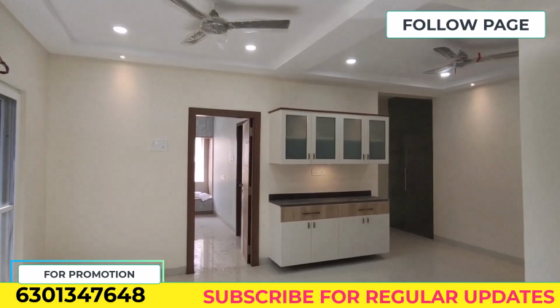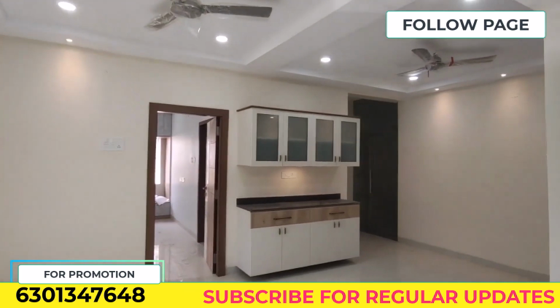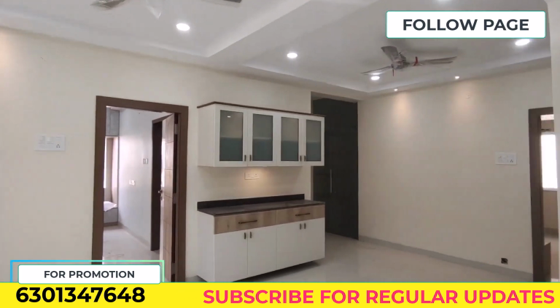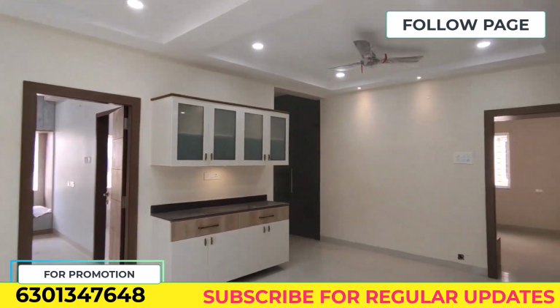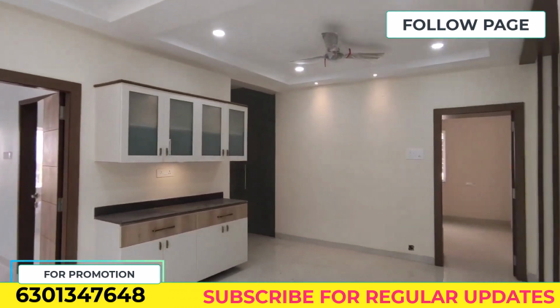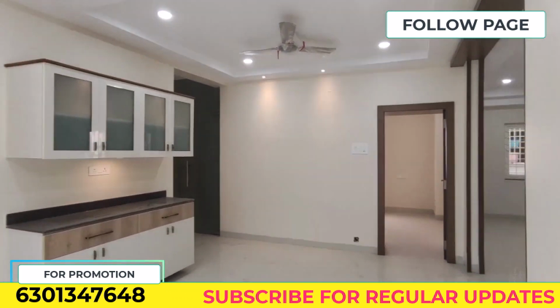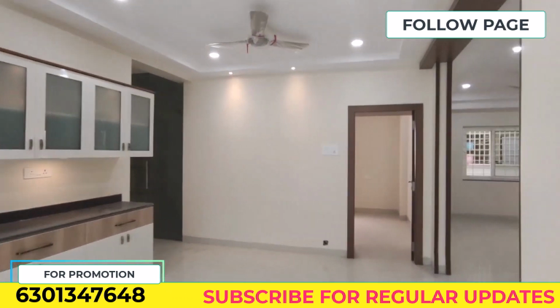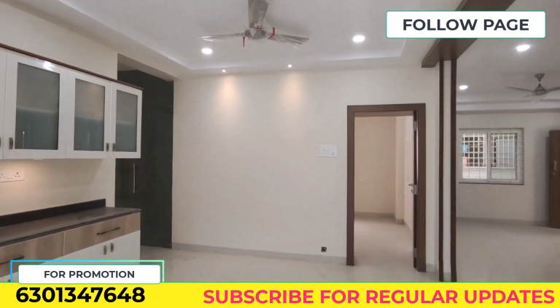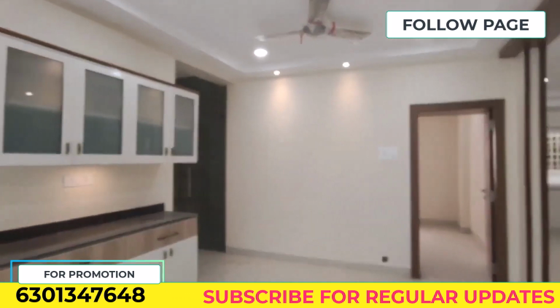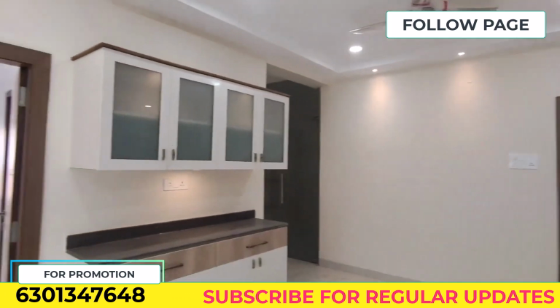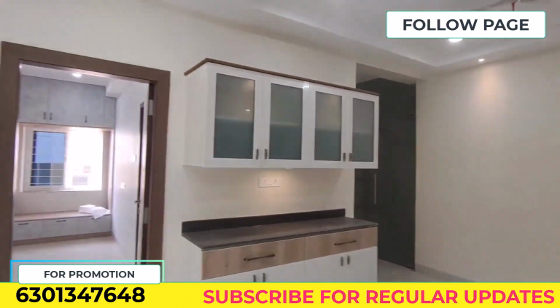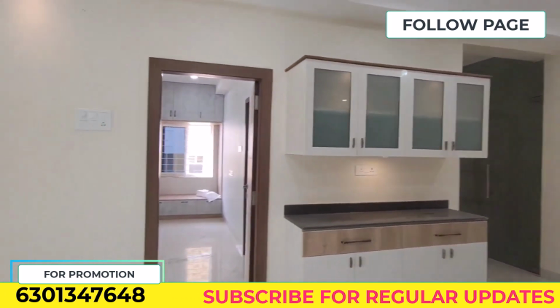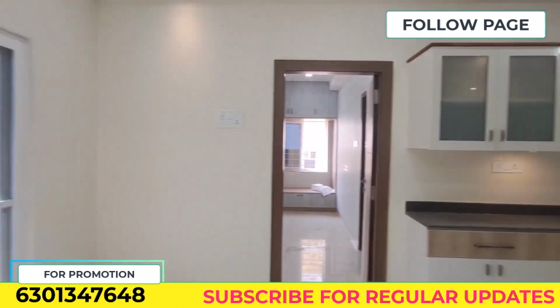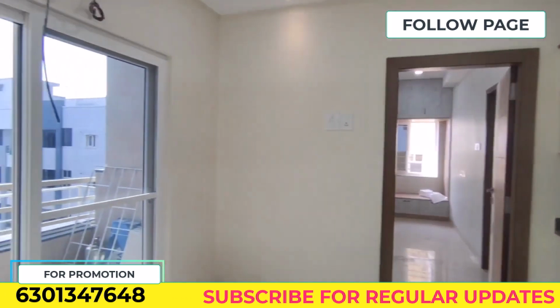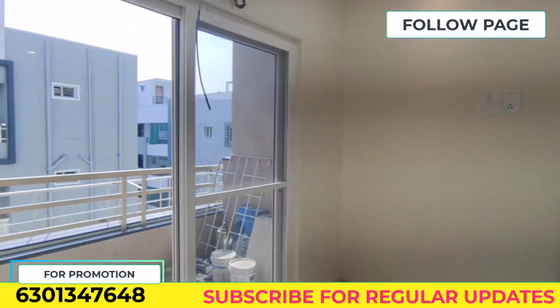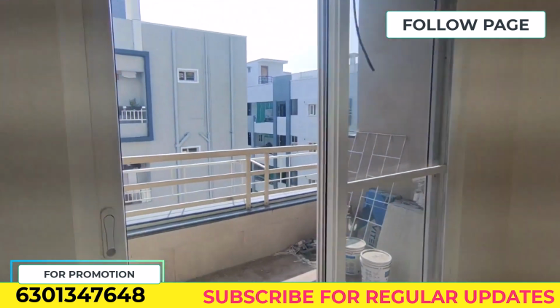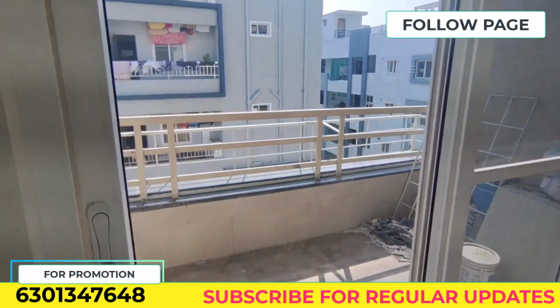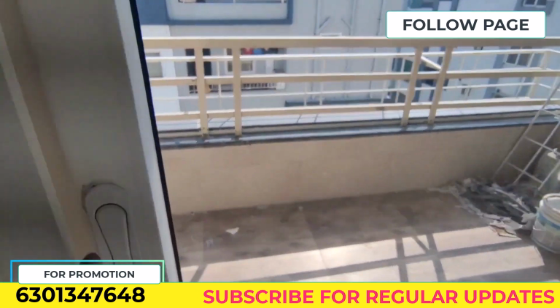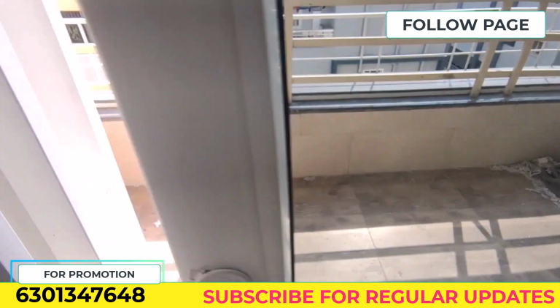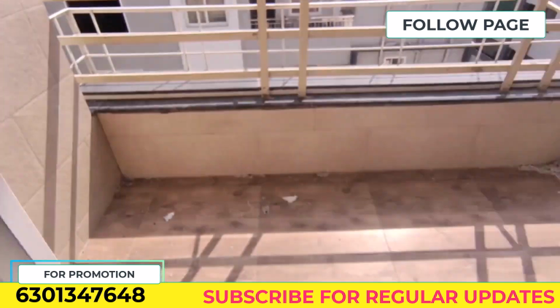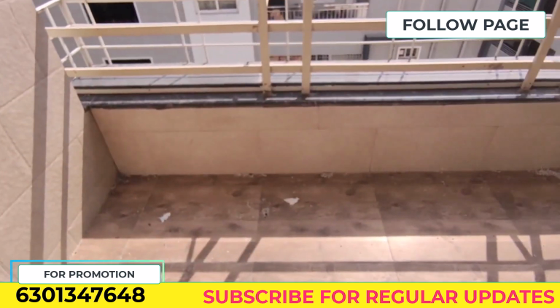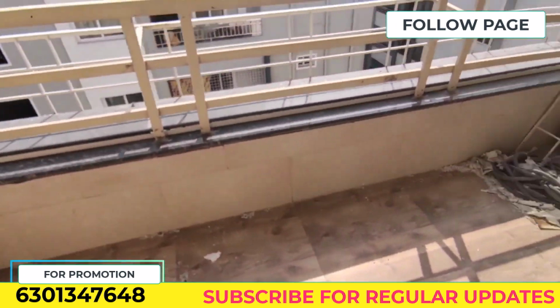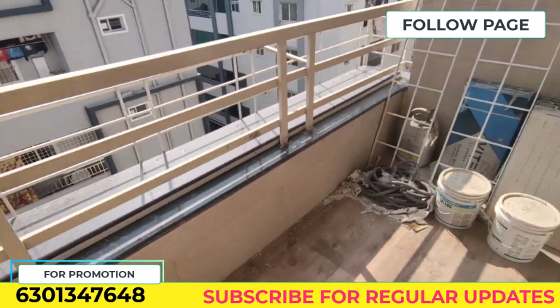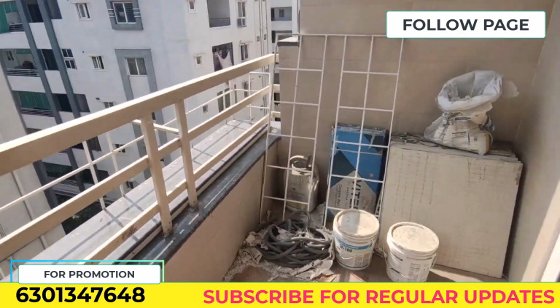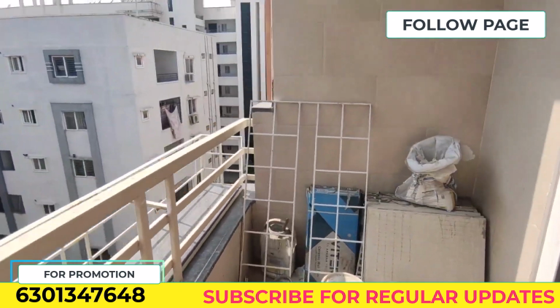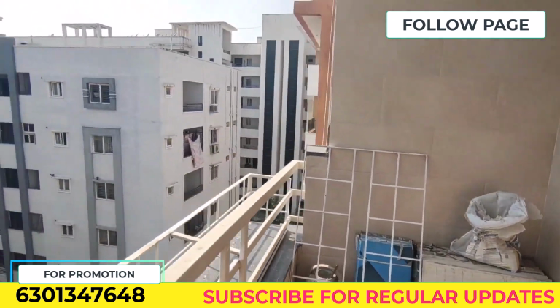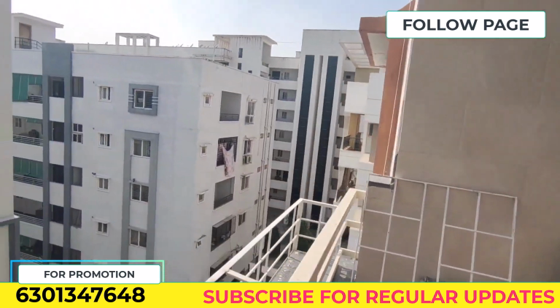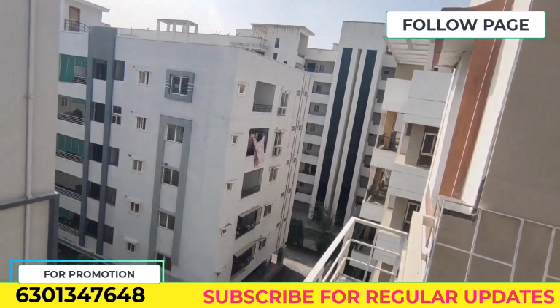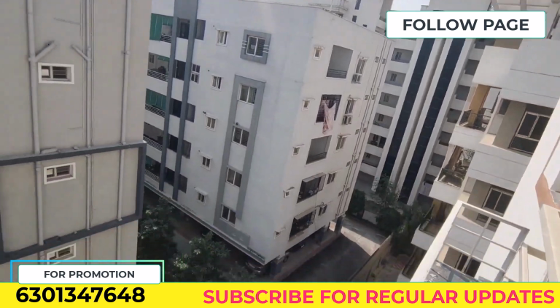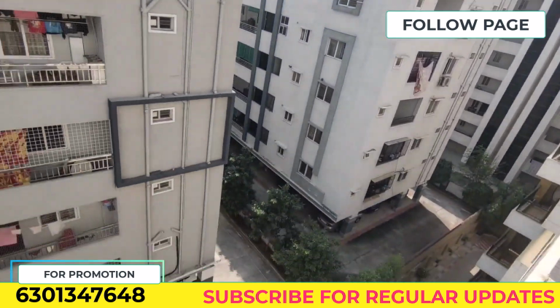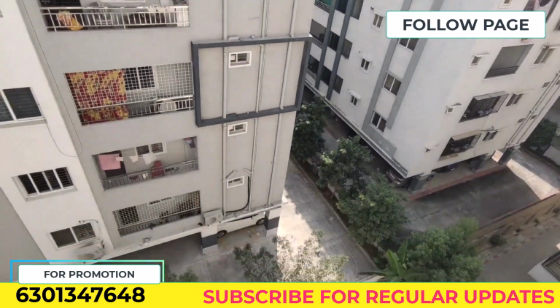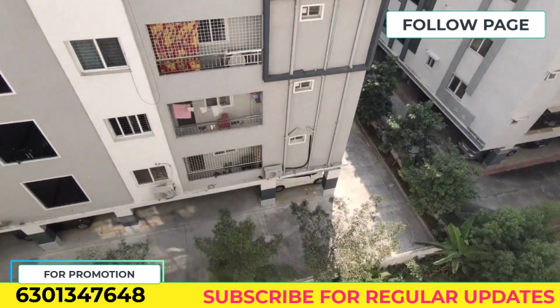We are going to cover the kitchen area and the dining space. We are also going to cover the balcony space. The surrounding location is an HMDA approved apartment.